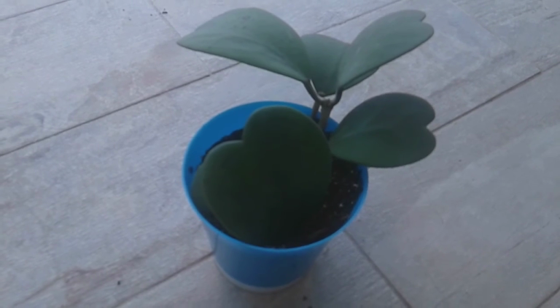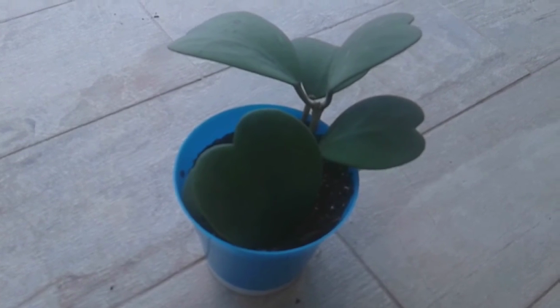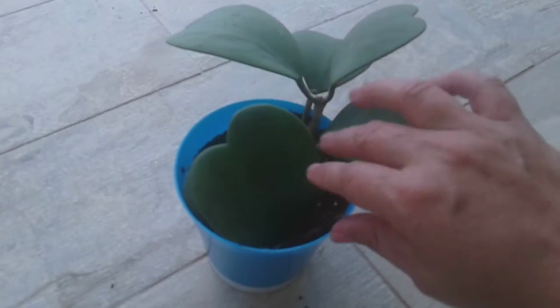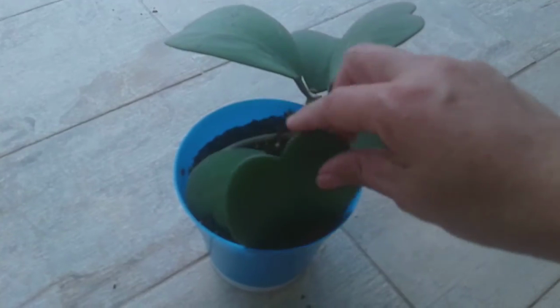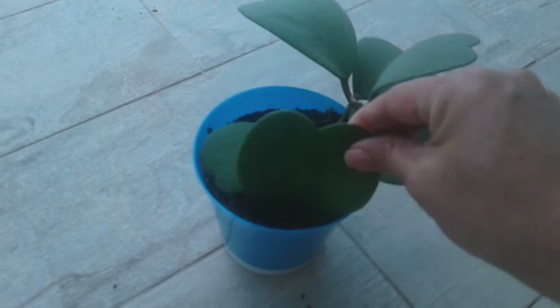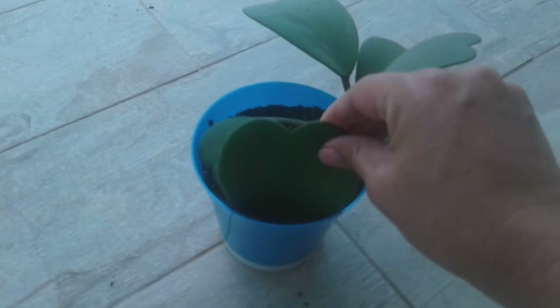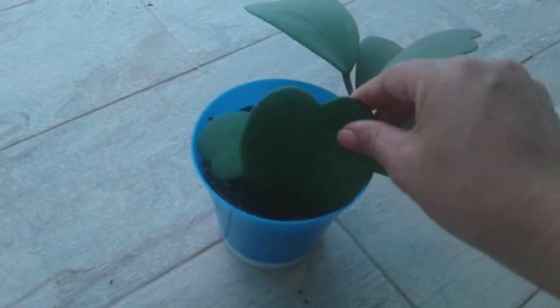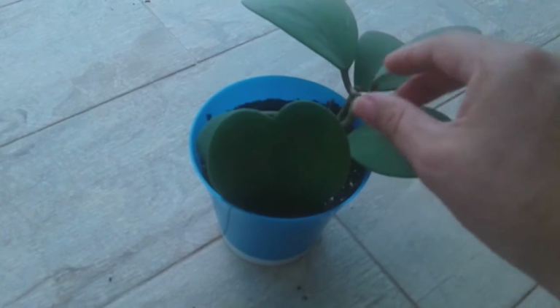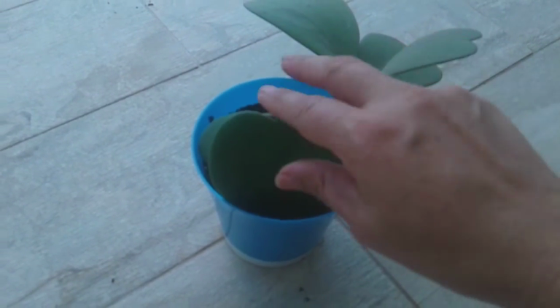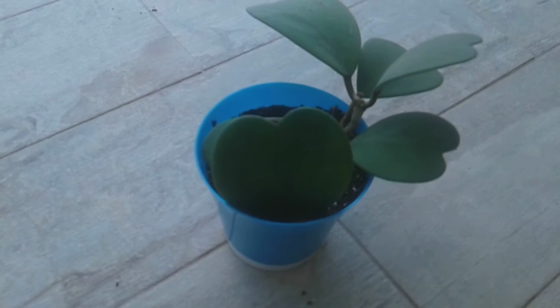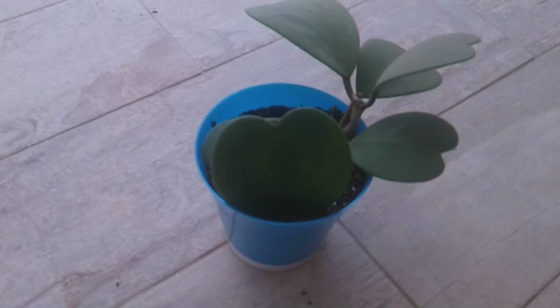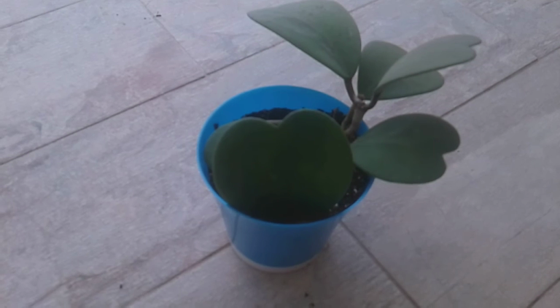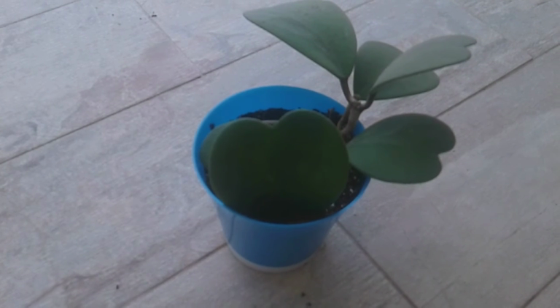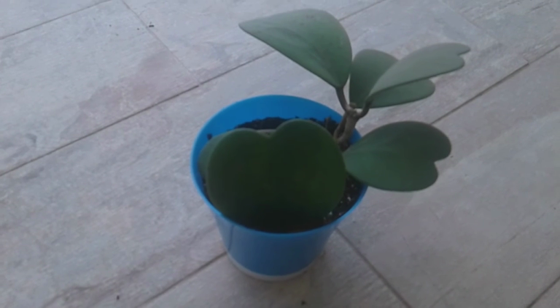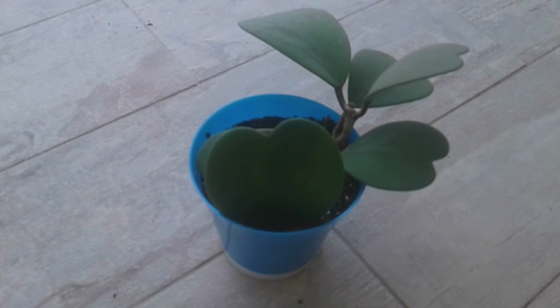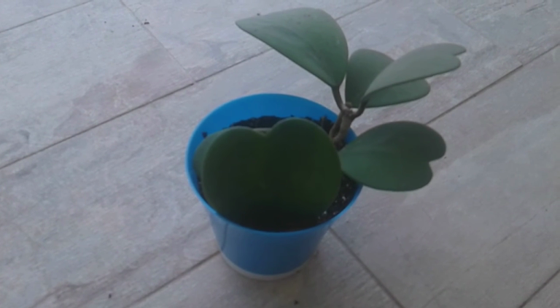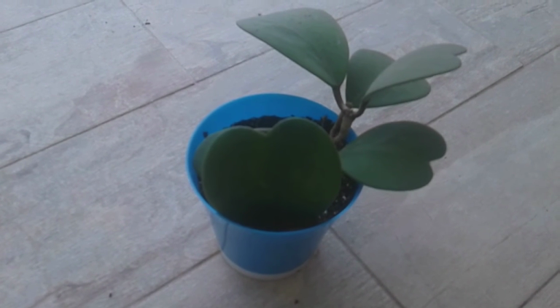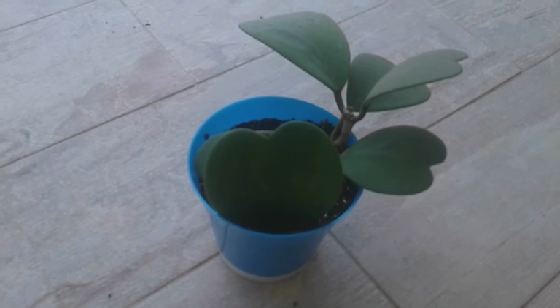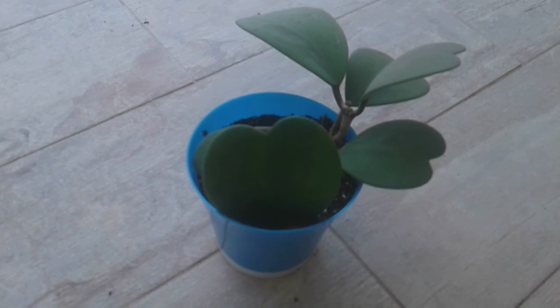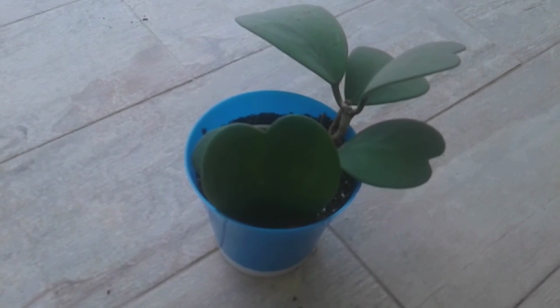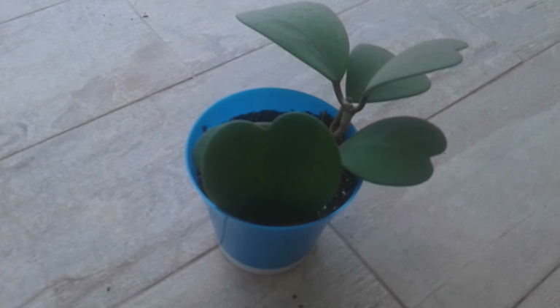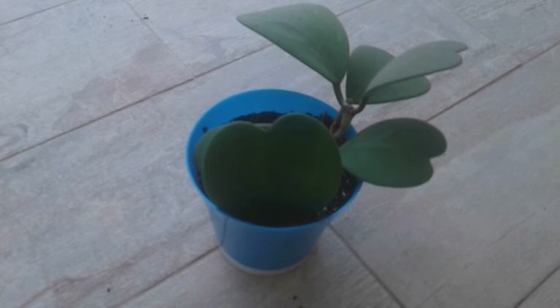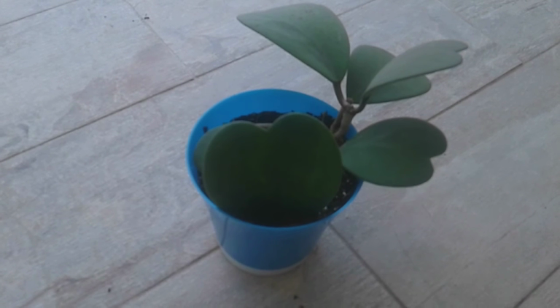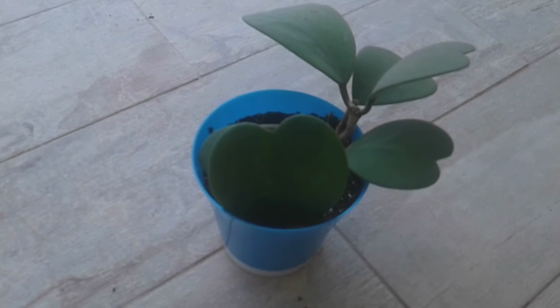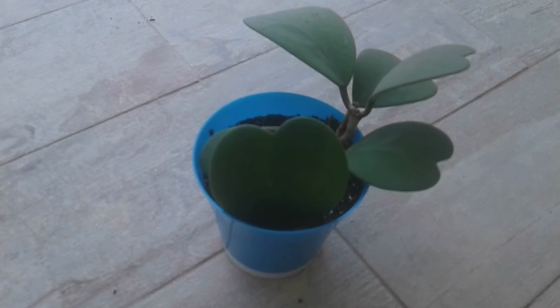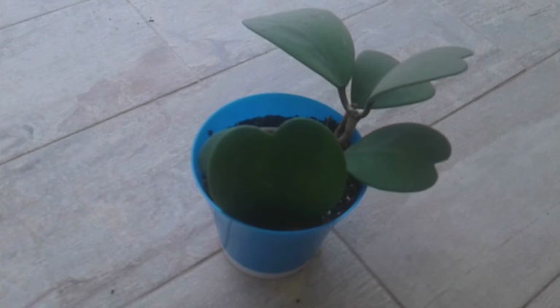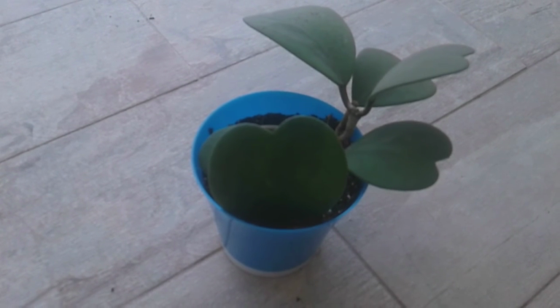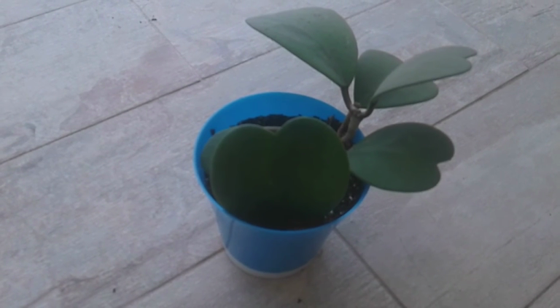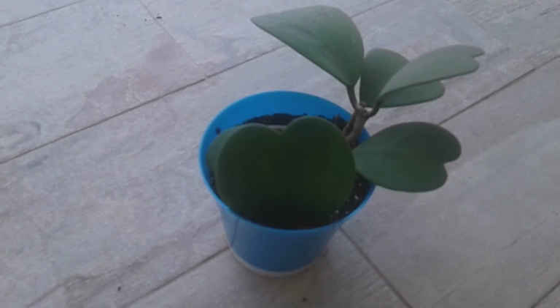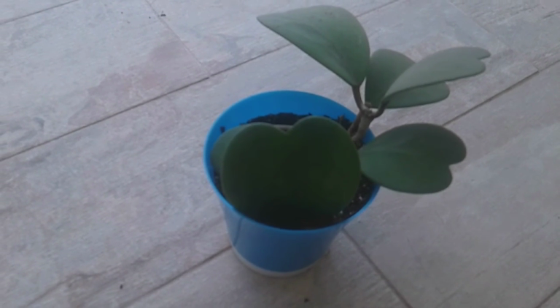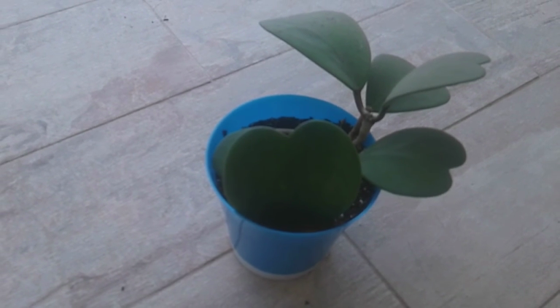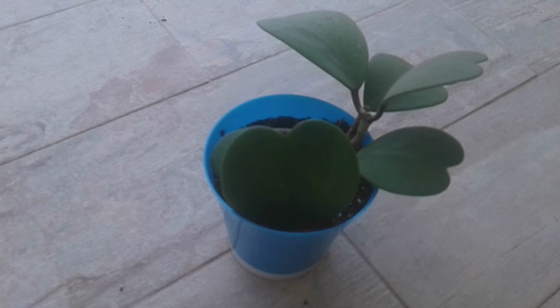You take your cutting, put it in there, and put some dirt around it. You do not want your dirt wet — you want it semi-moist — and little by little it'll start to get roots. Thank you for watching and have a nice day.